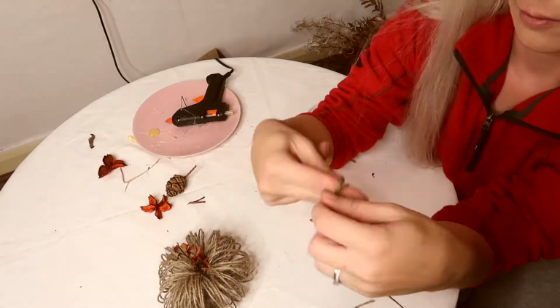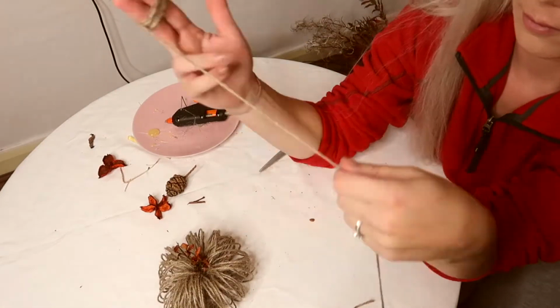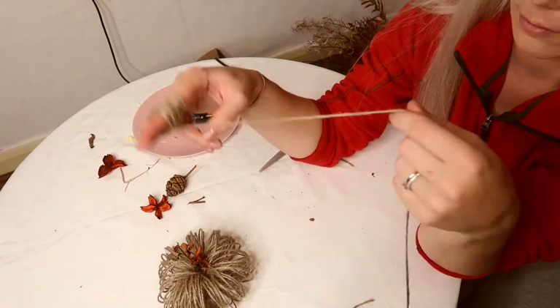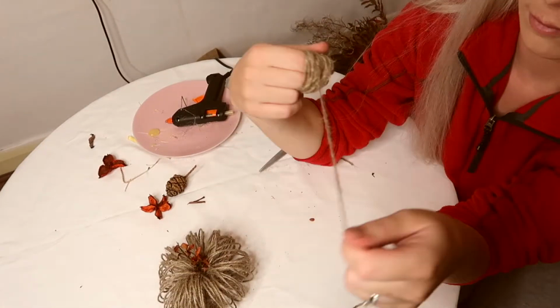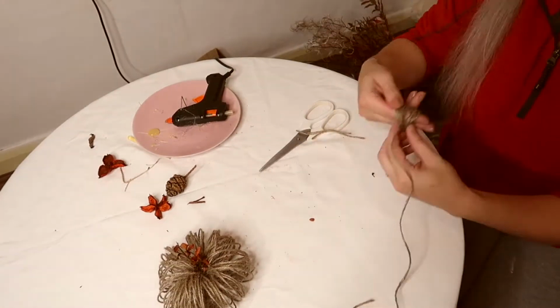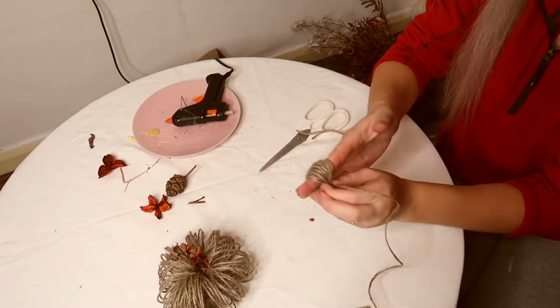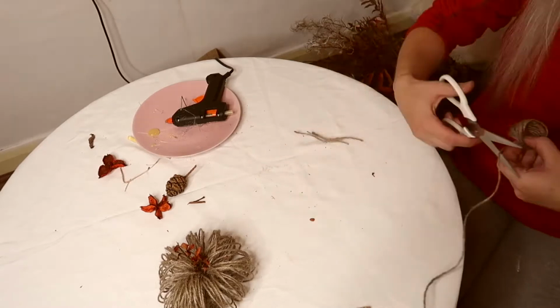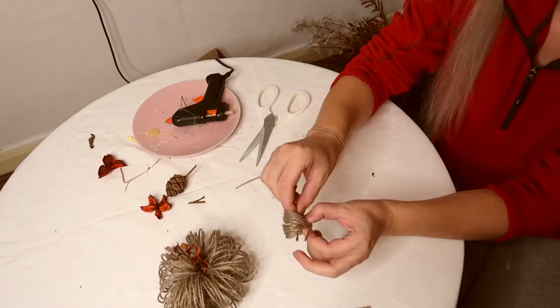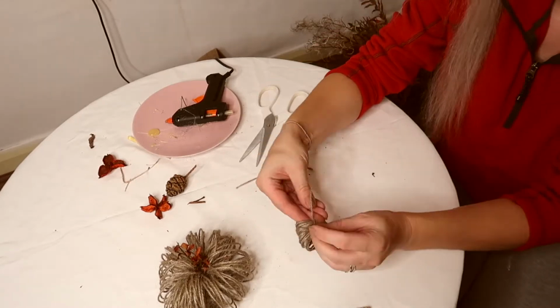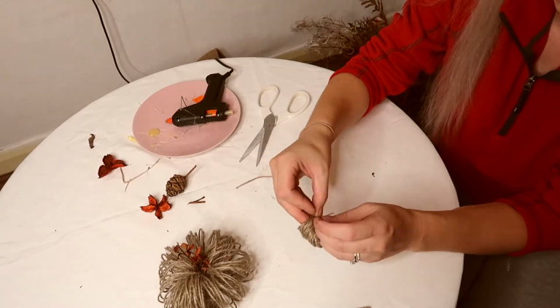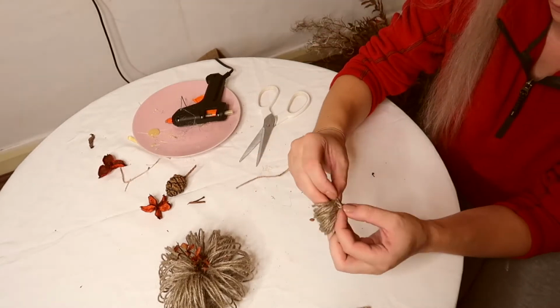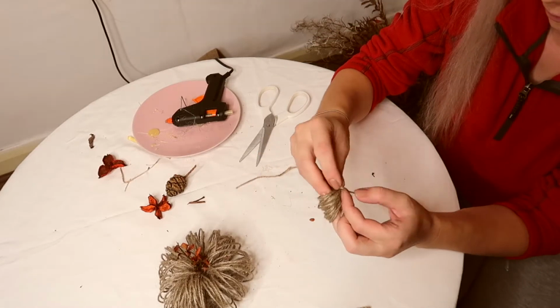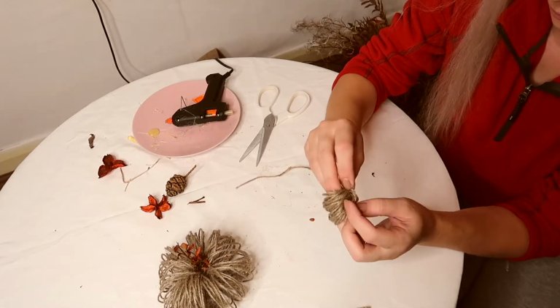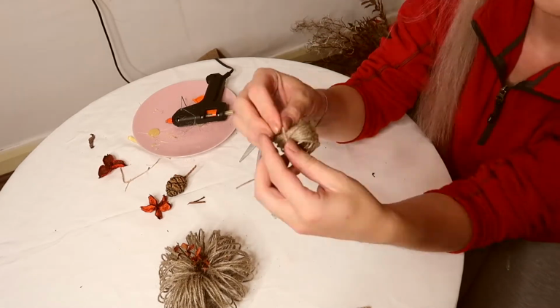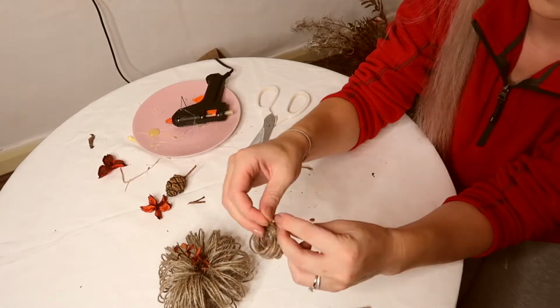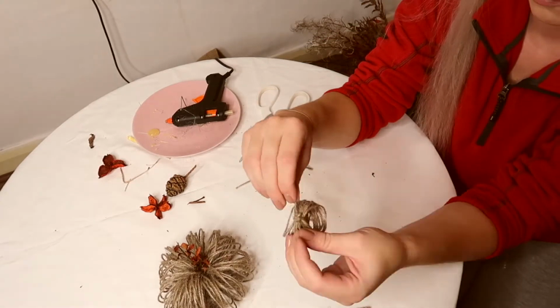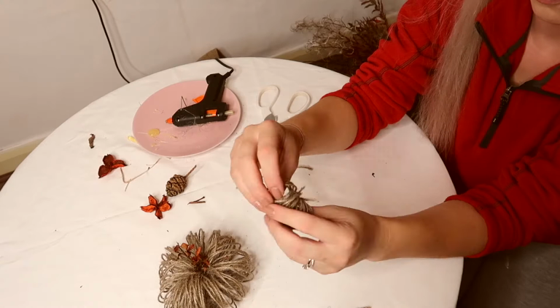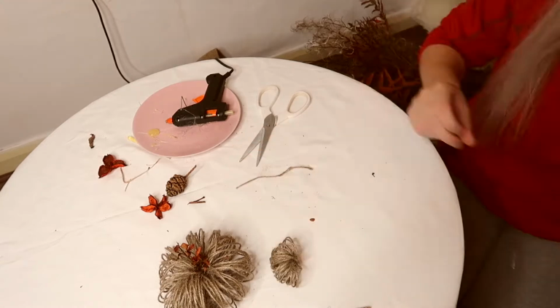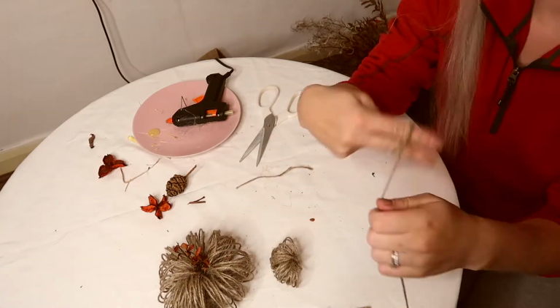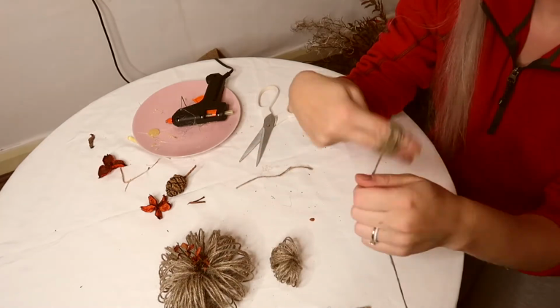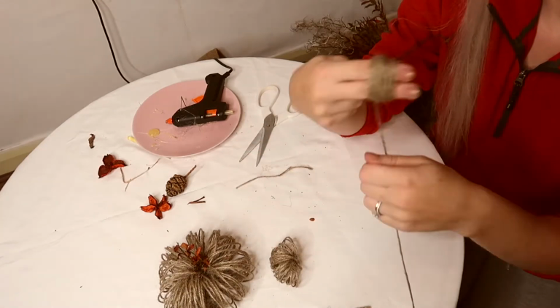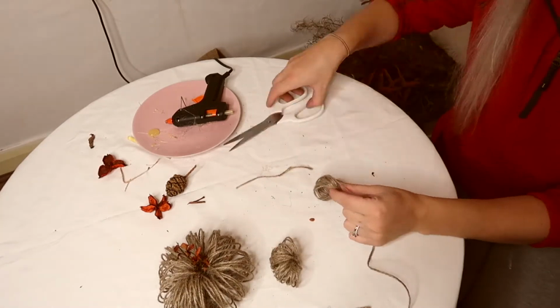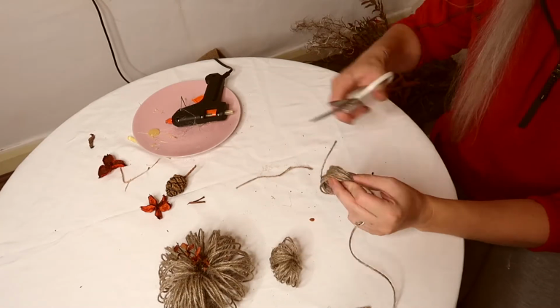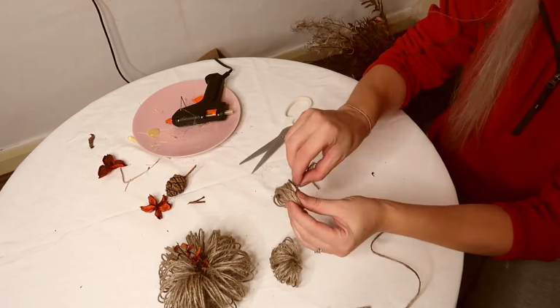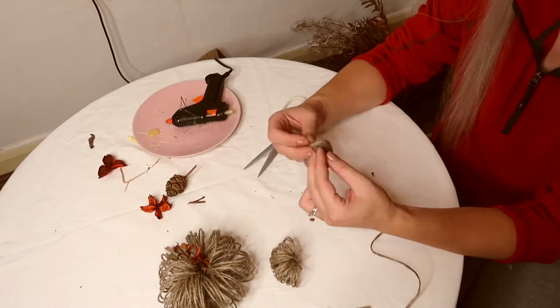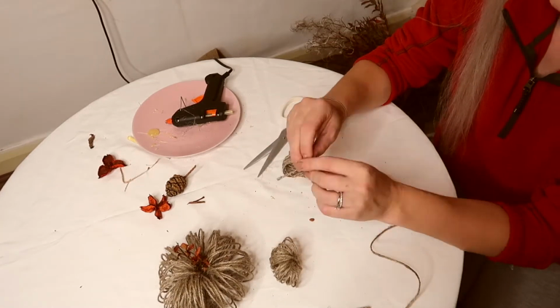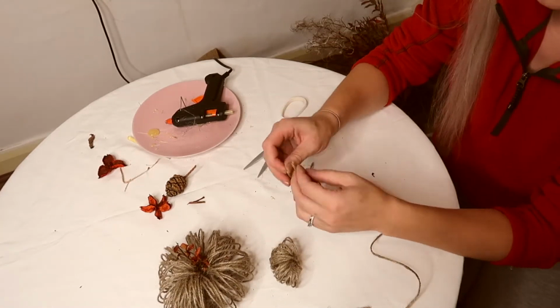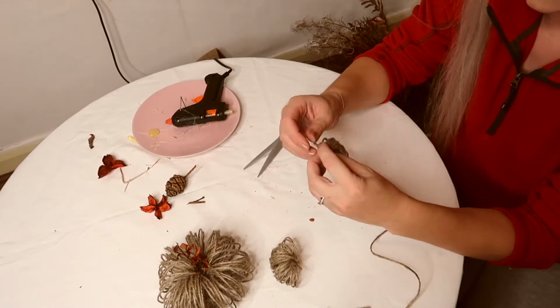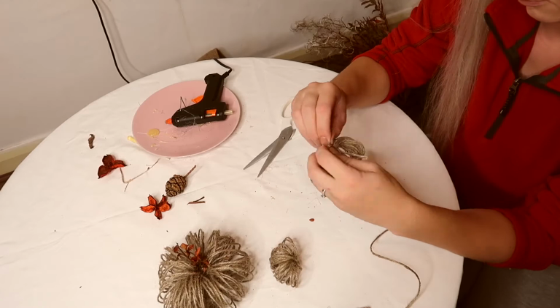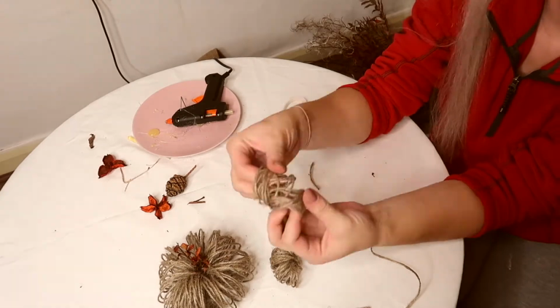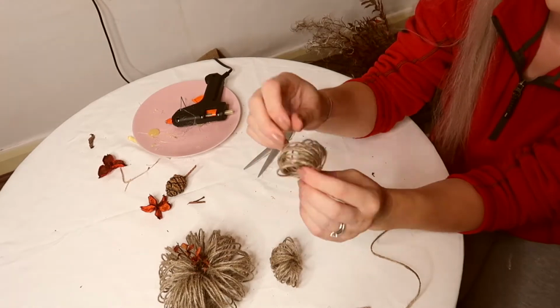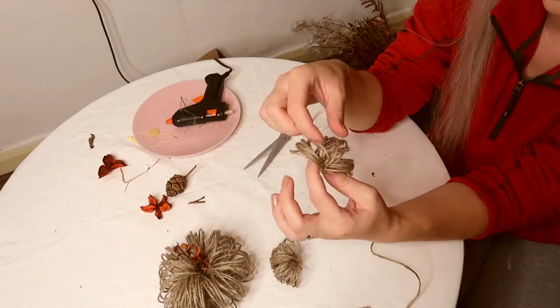I wanted to make a mini pumpkin and in this case I wrapped the twine around my two fingers. I created two halves again and then added a little leaf as well, and you have a mini pumpkin.